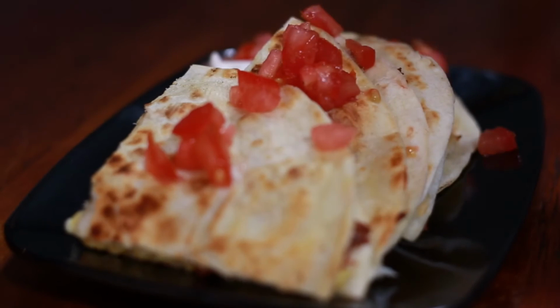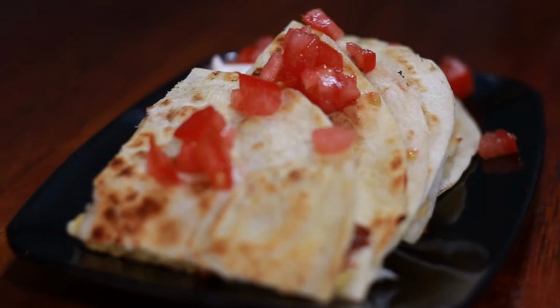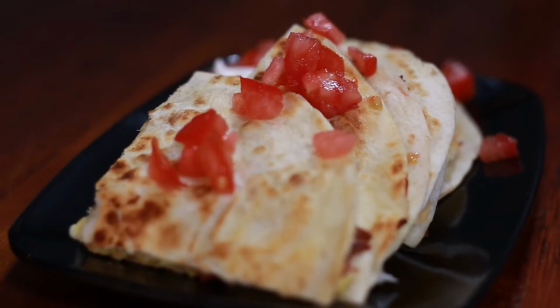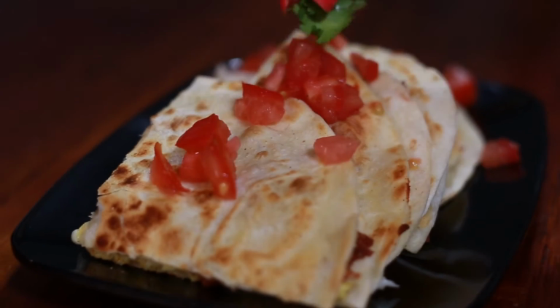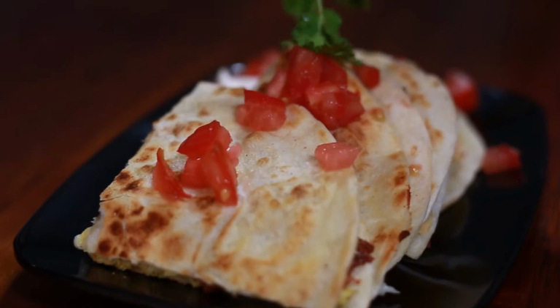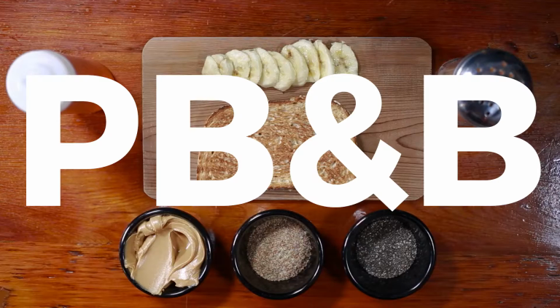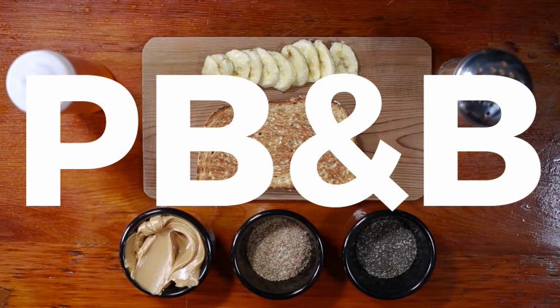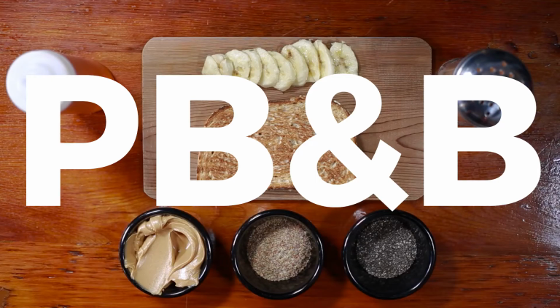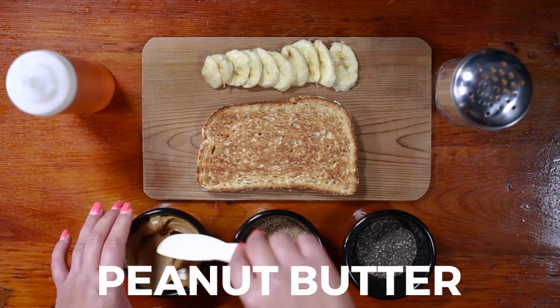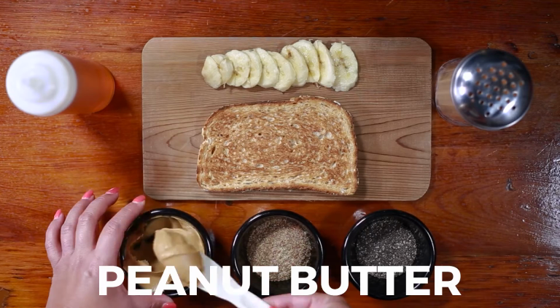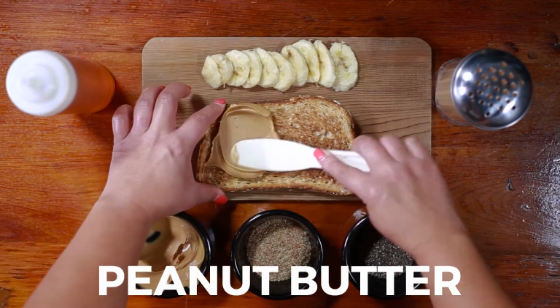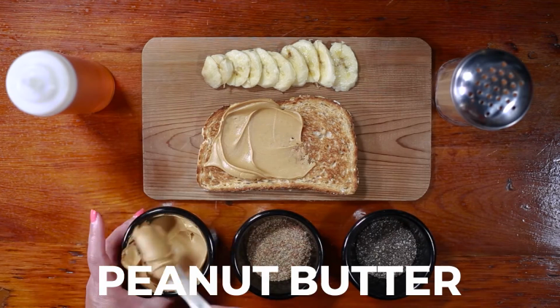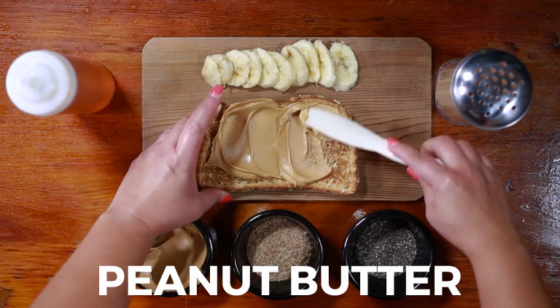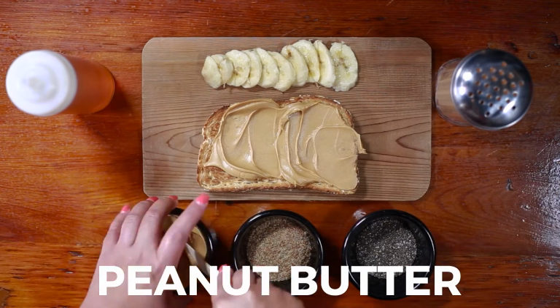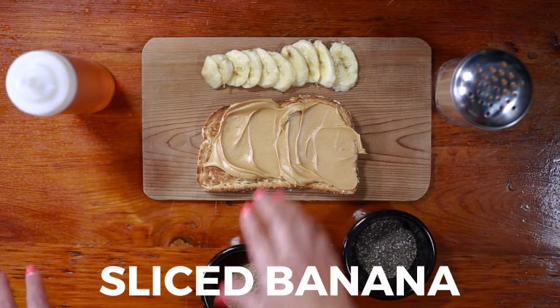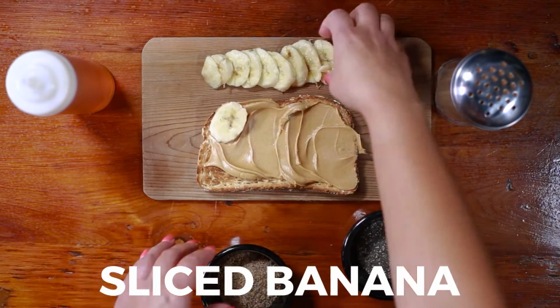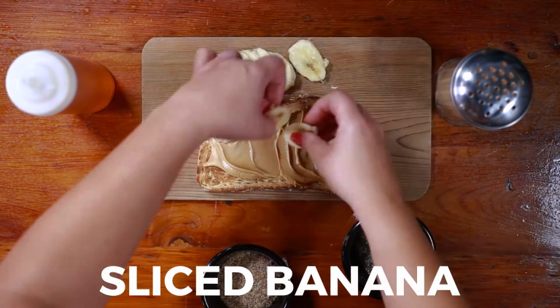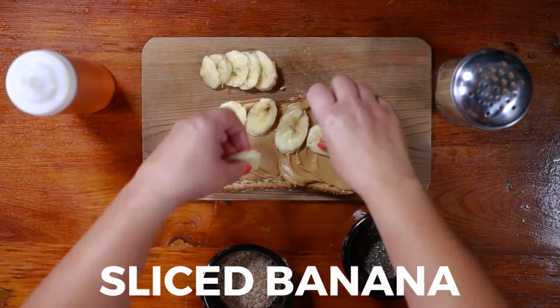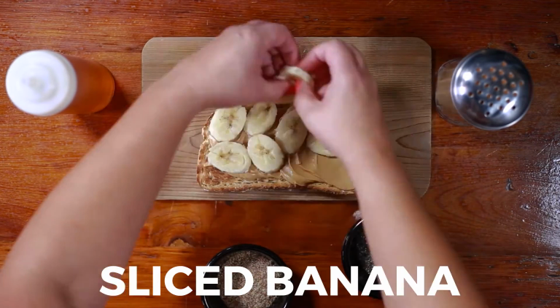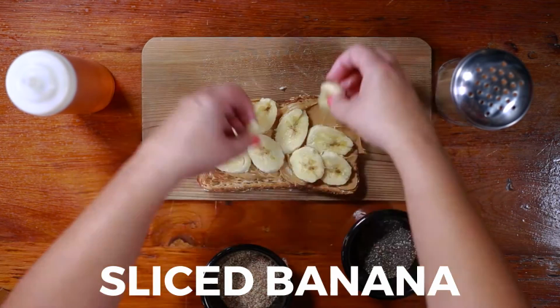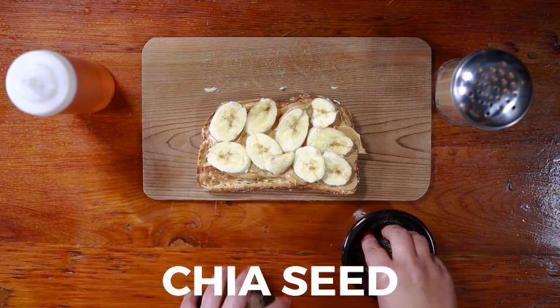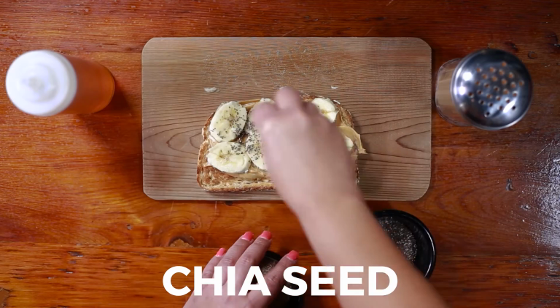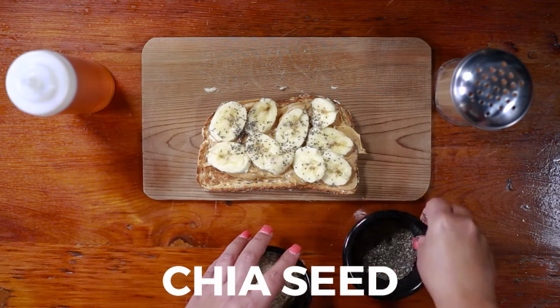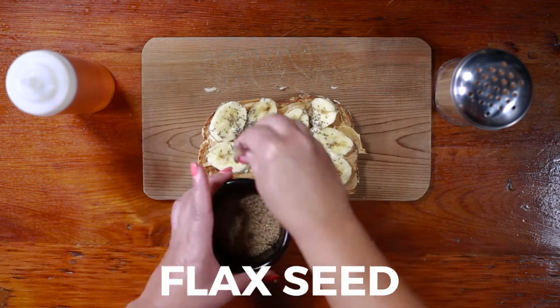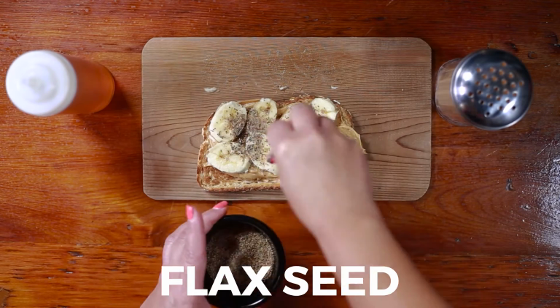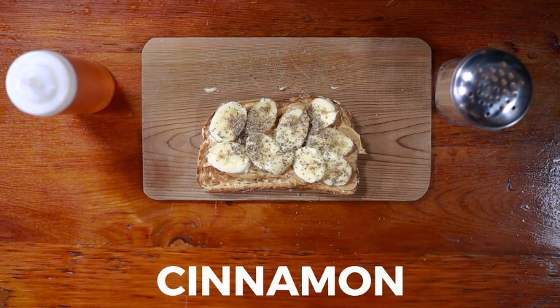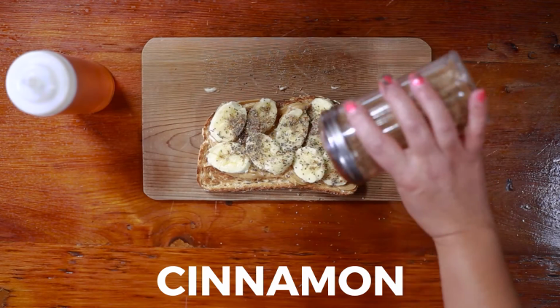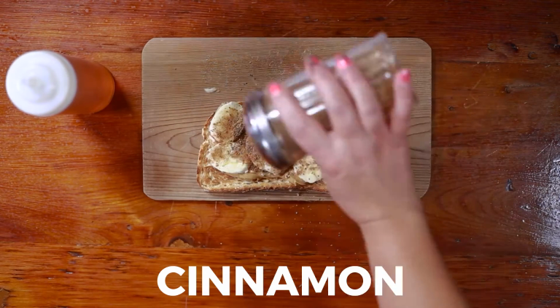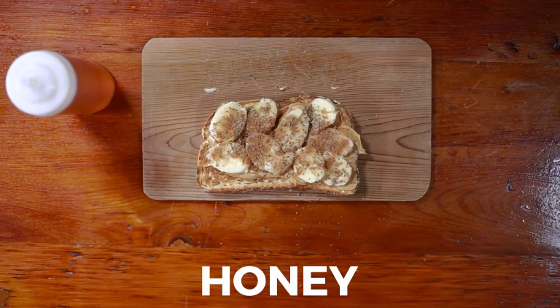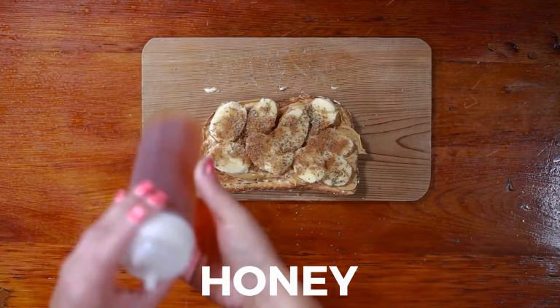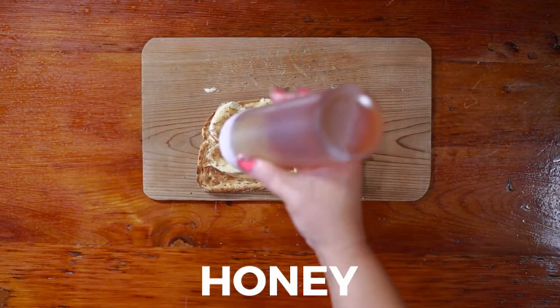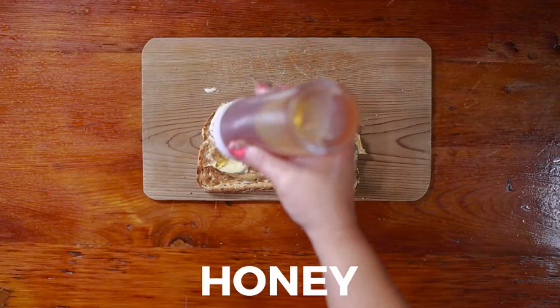I used to do the peanut butter toast for the kids for breakfast. So I would do just toast with peanut butter and banana and honey on top with cinnamon. And then I just added the flaxseed and the chia seed for the cafe to make it healthier.